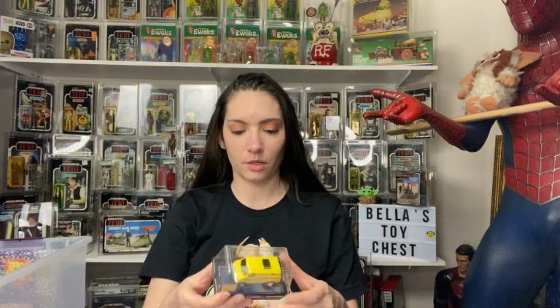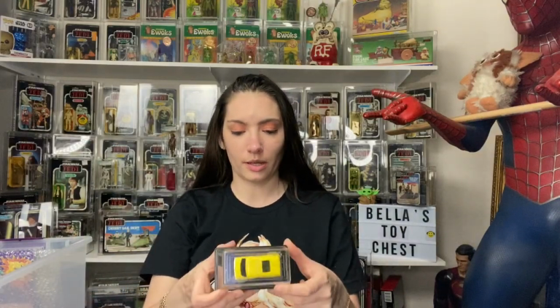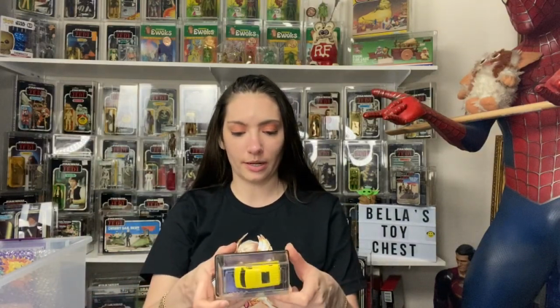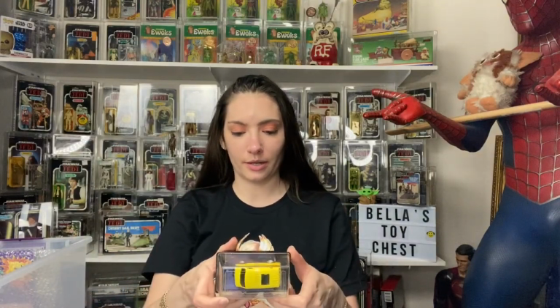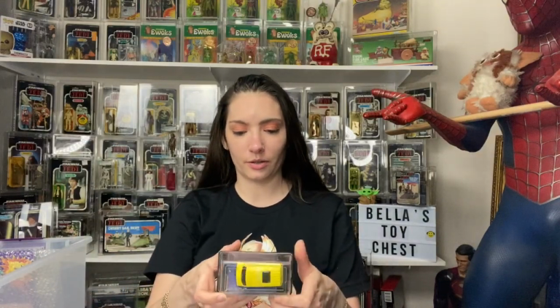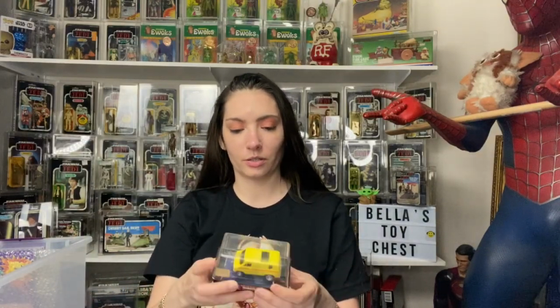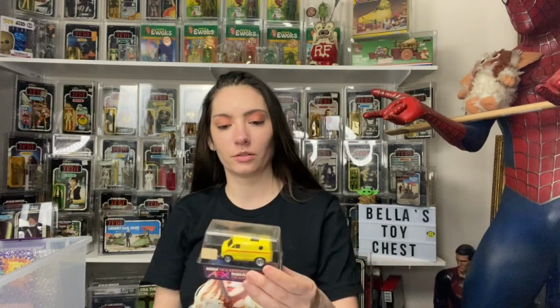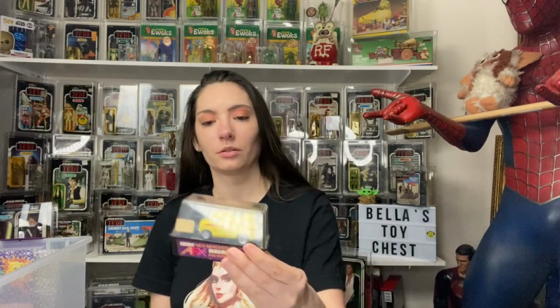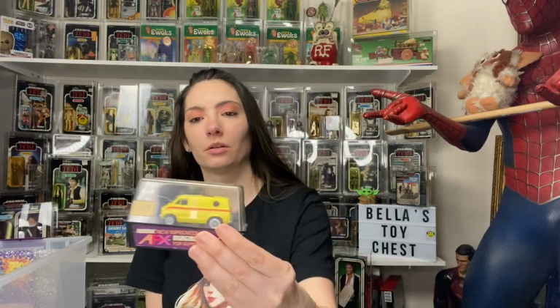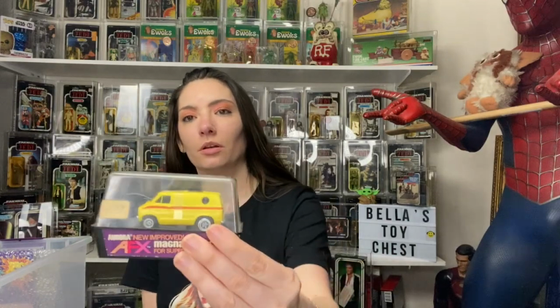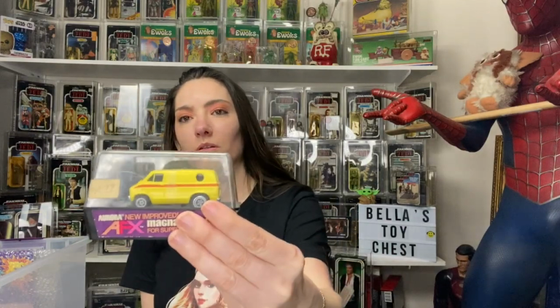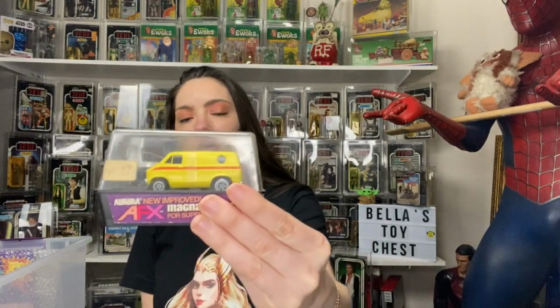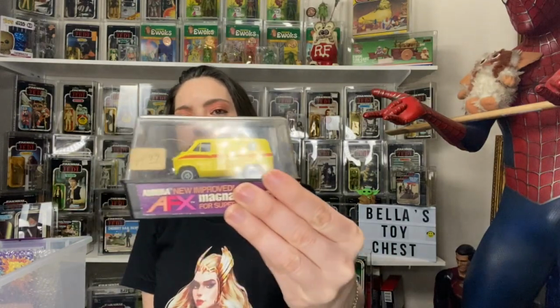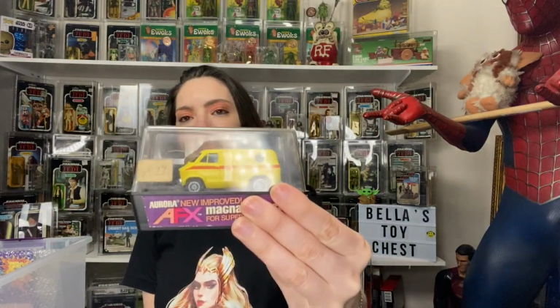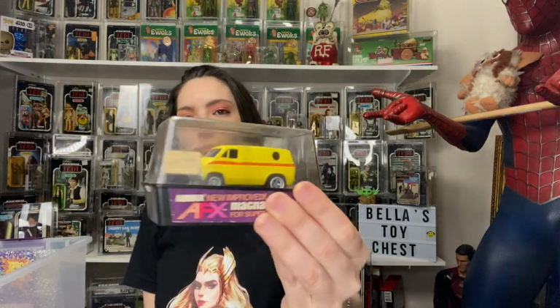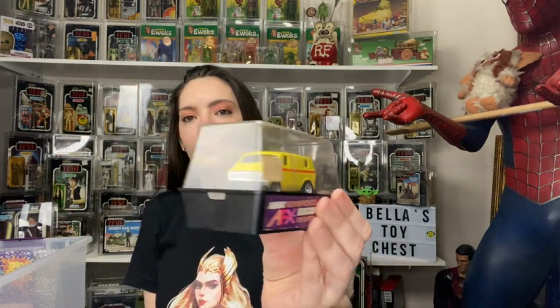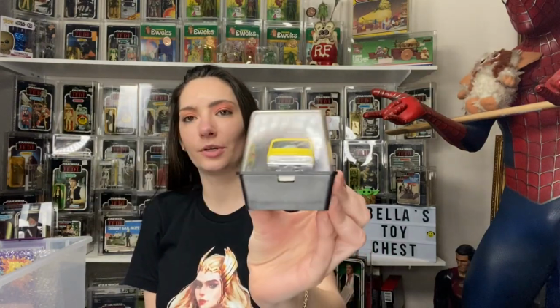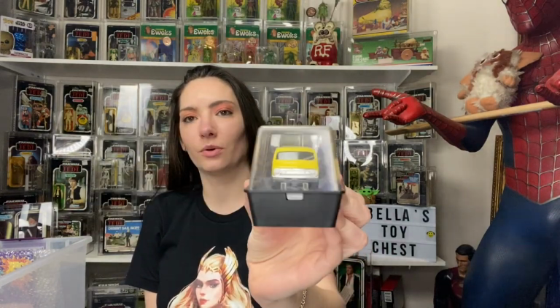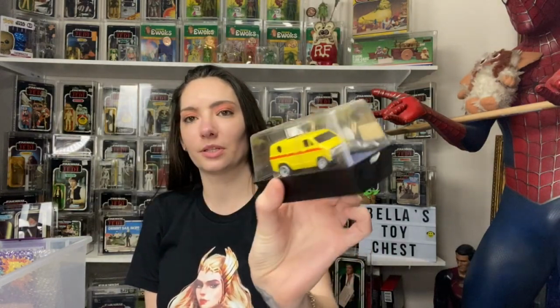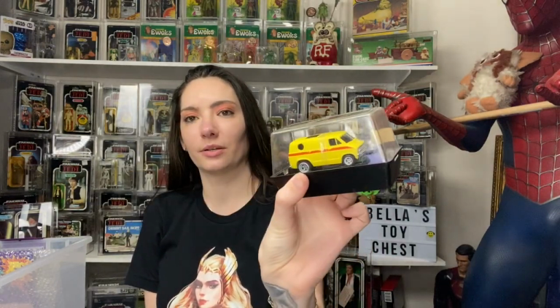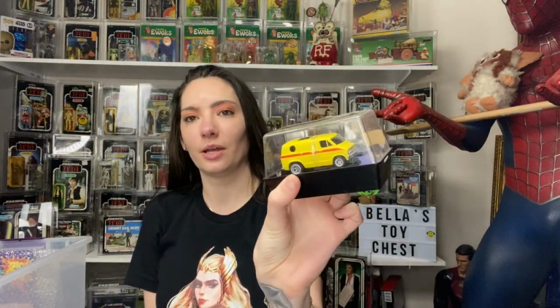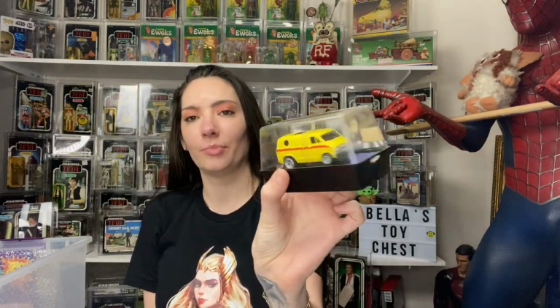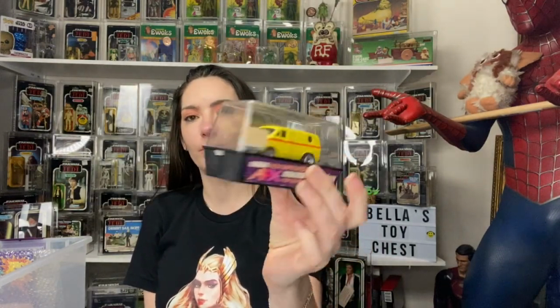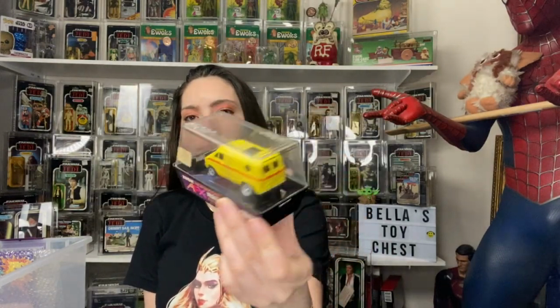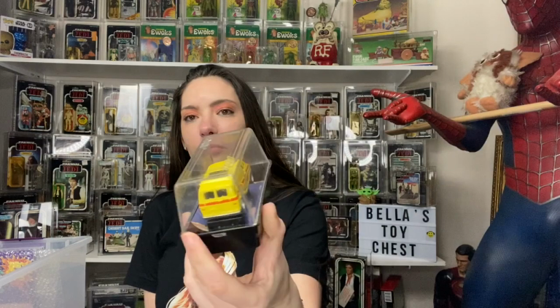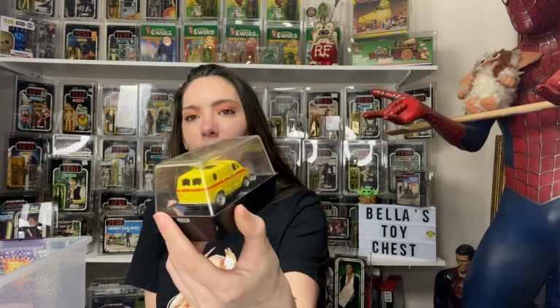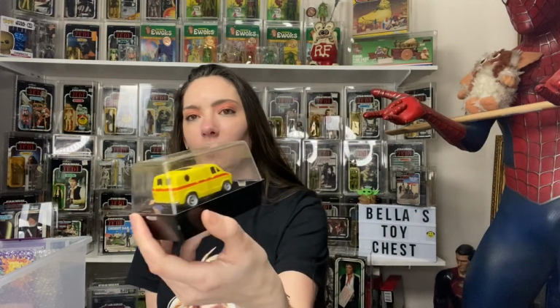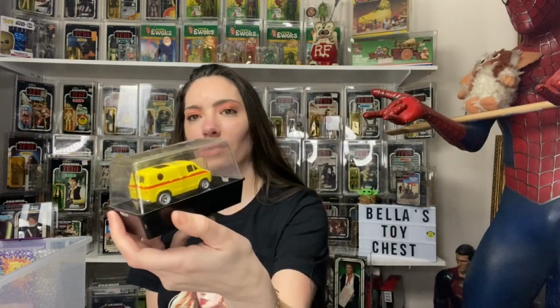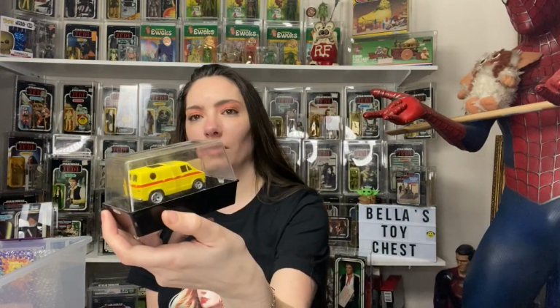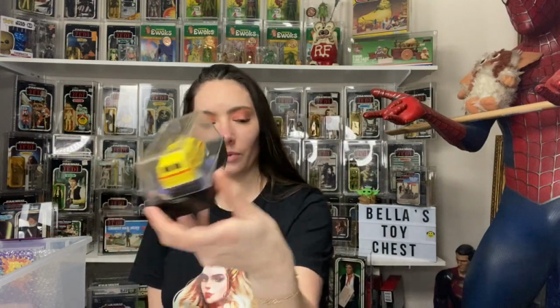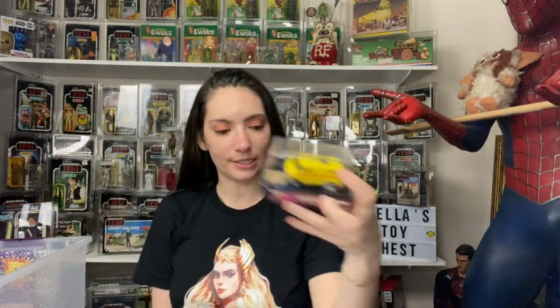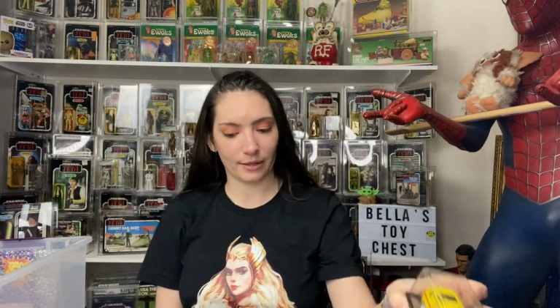I got another slot car. They're cool — I just like to pick them up when I see them.